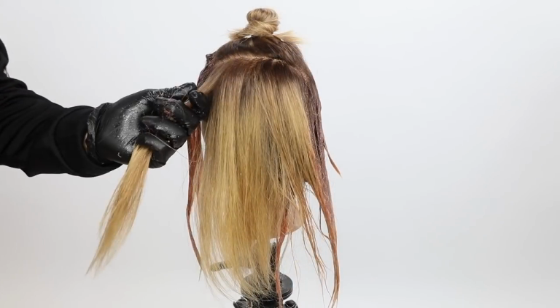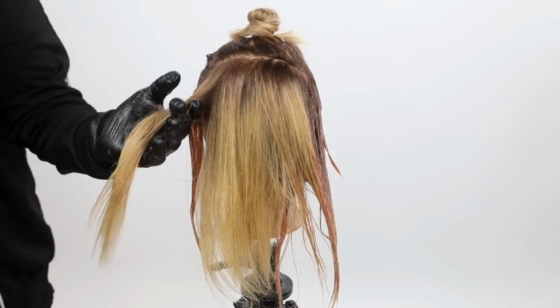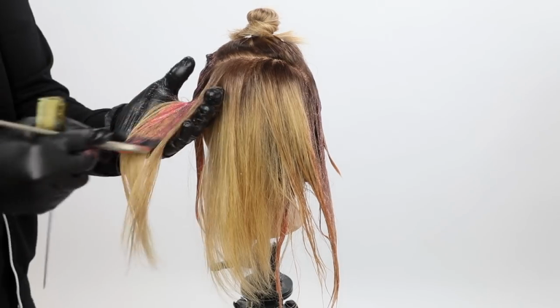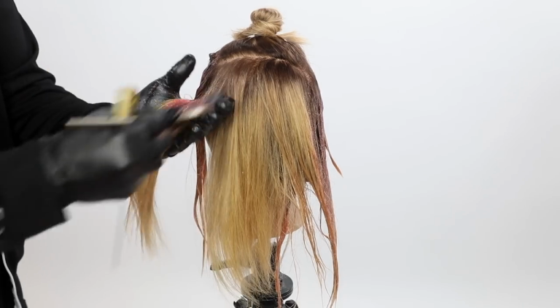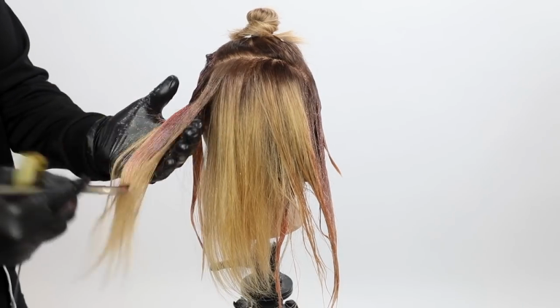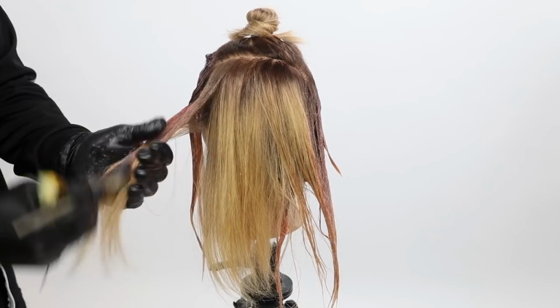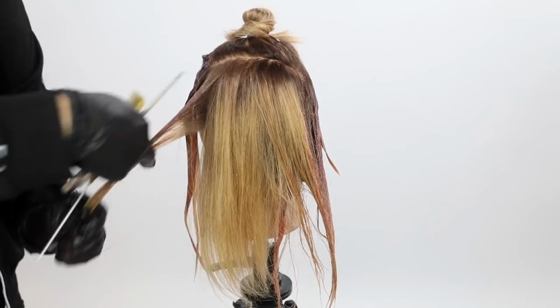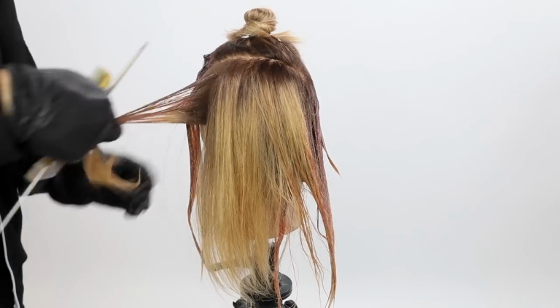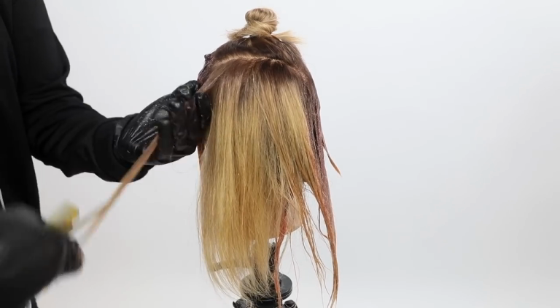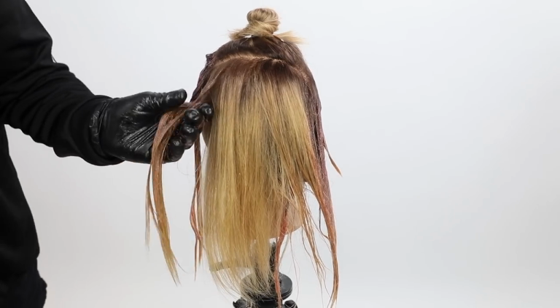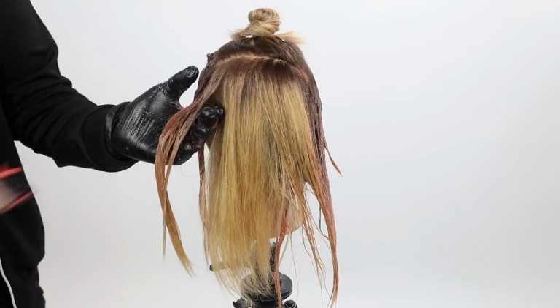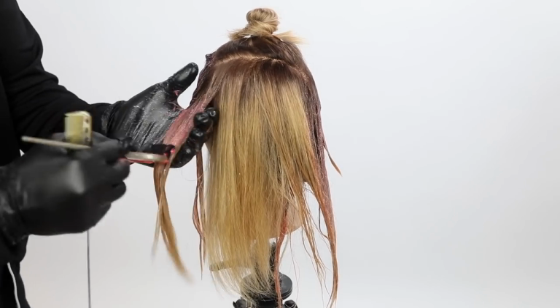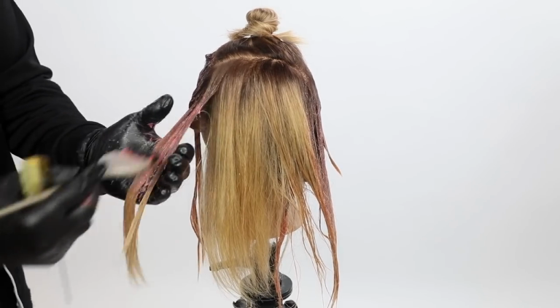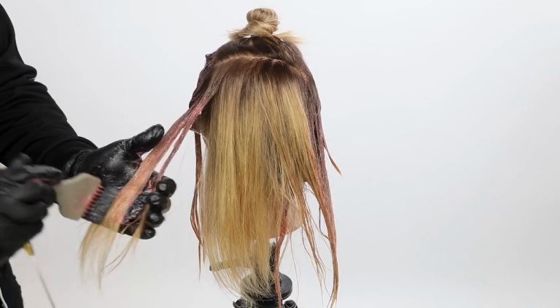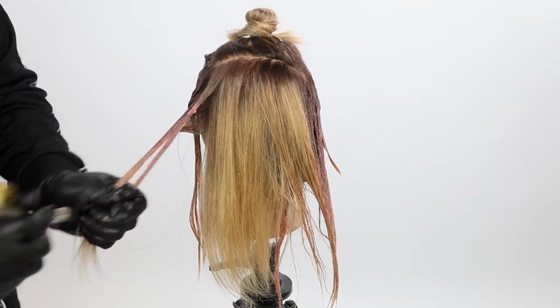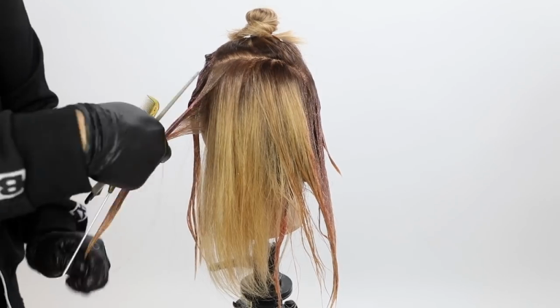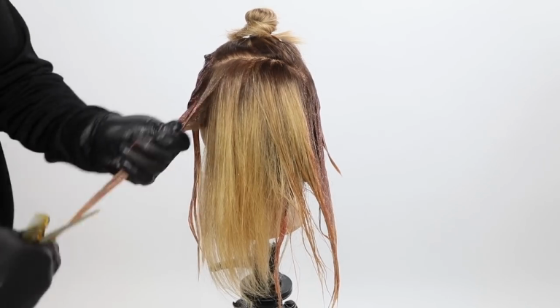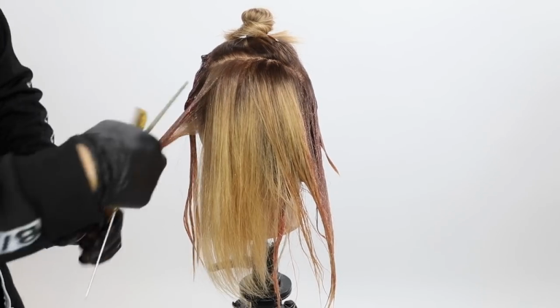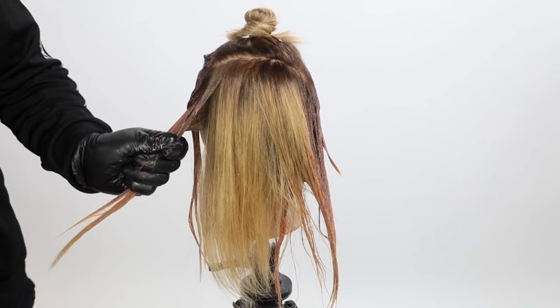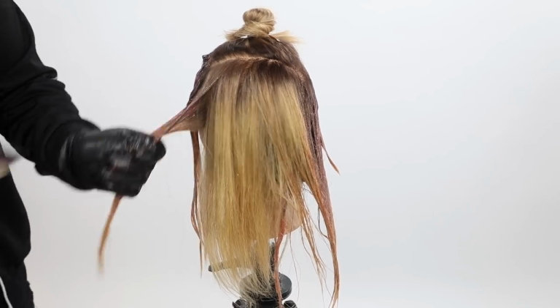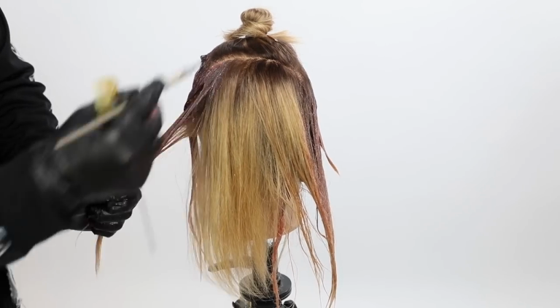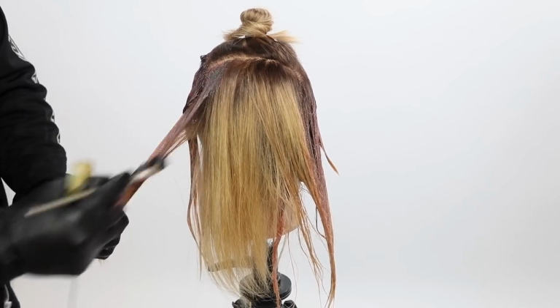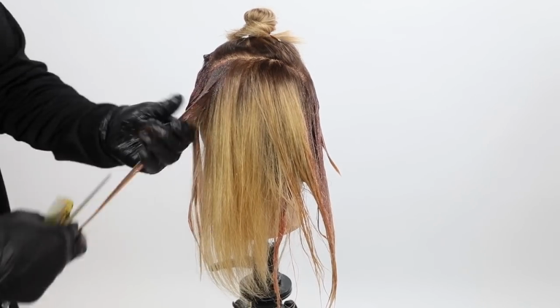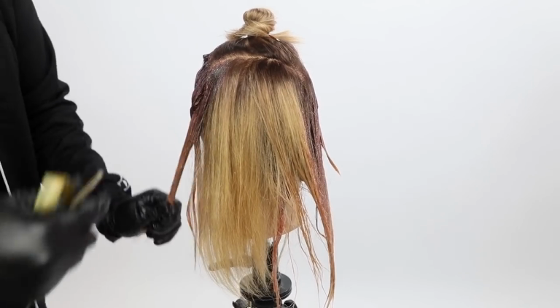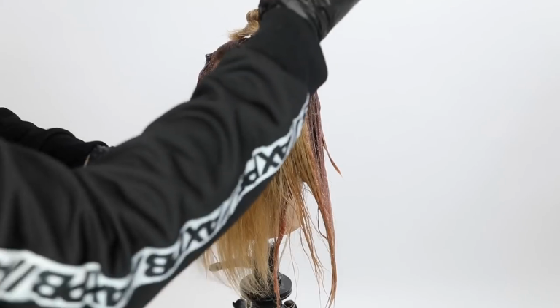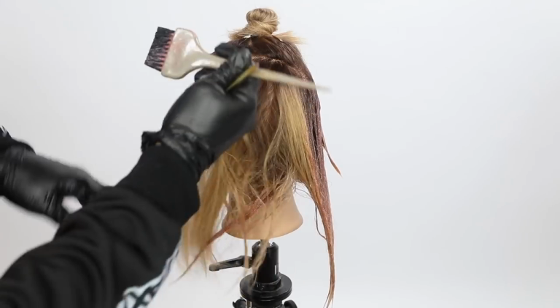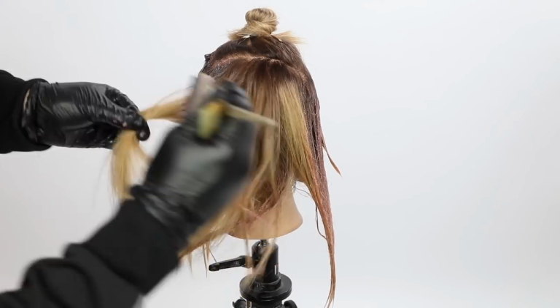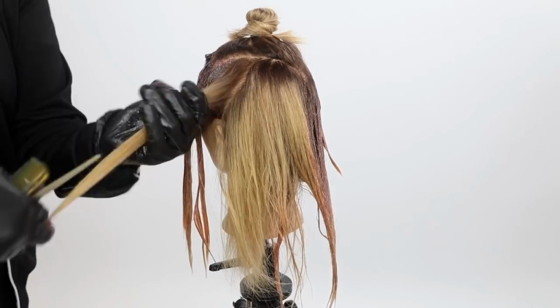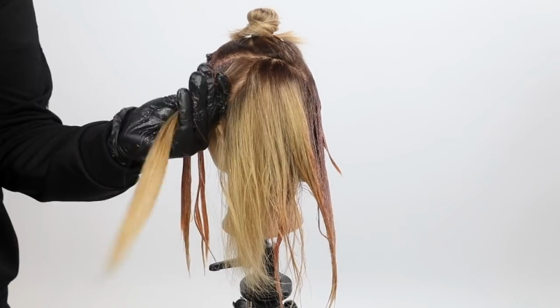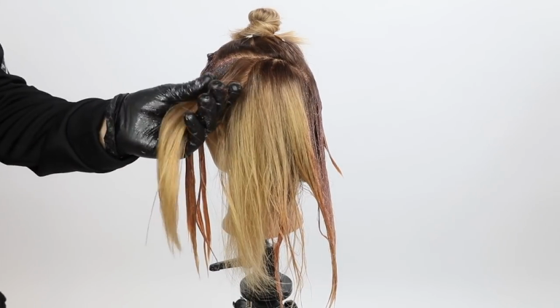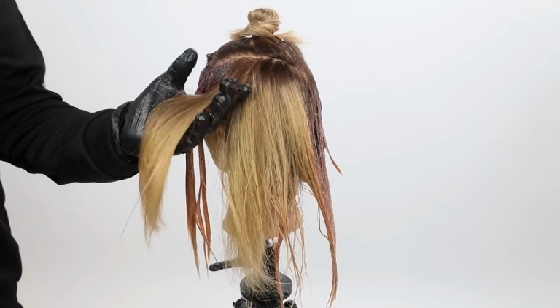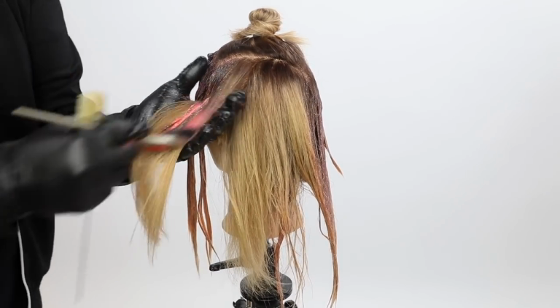If I was going to keep her hair long, I'd probably do different vertical straps with the technique. Probably go 9NV scalp to ends, and then do a strap of peach, and then do 9NV scalp to ends again, just to add a little bit of dimension to the color.